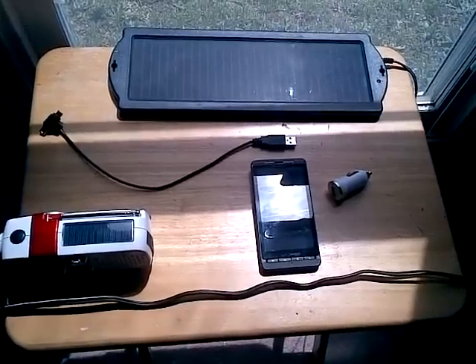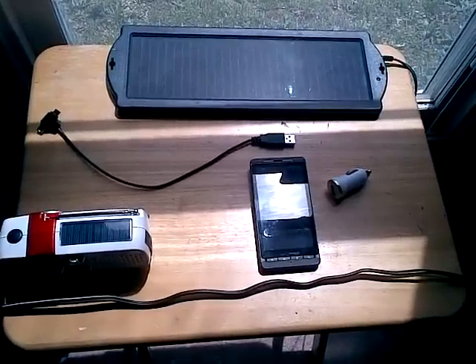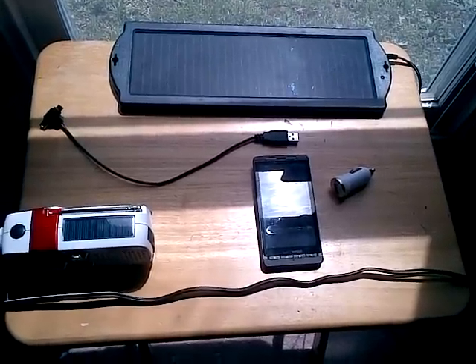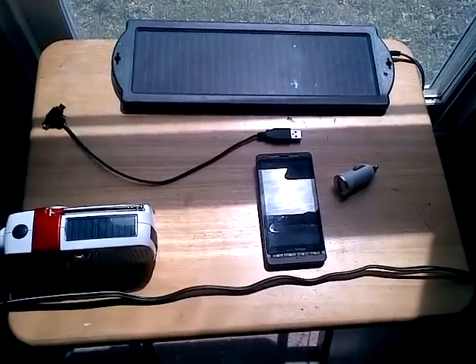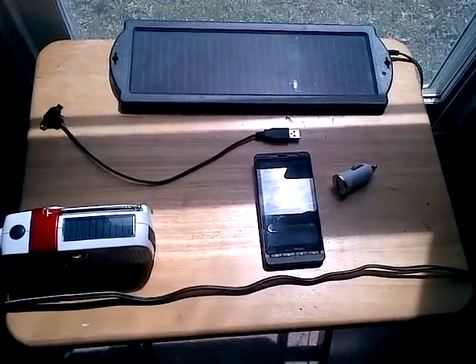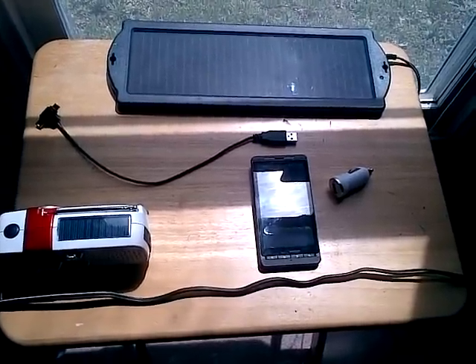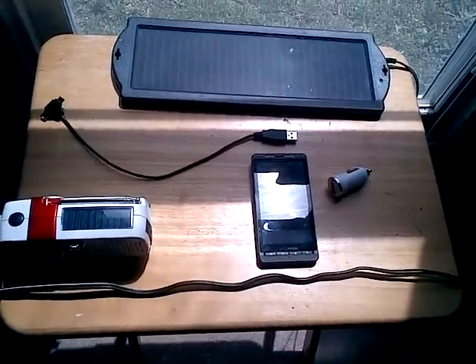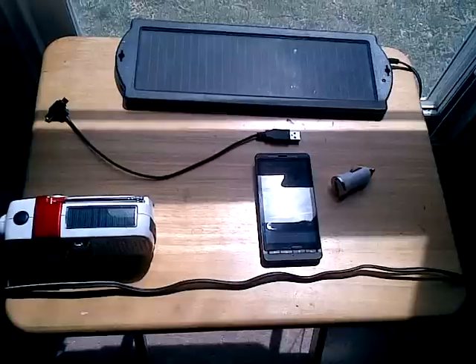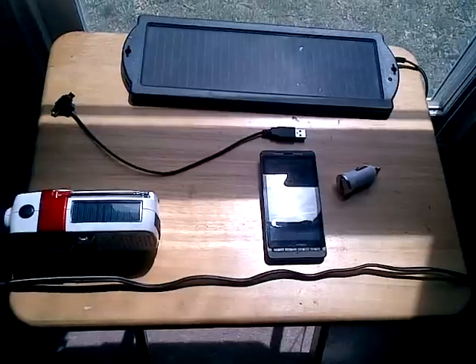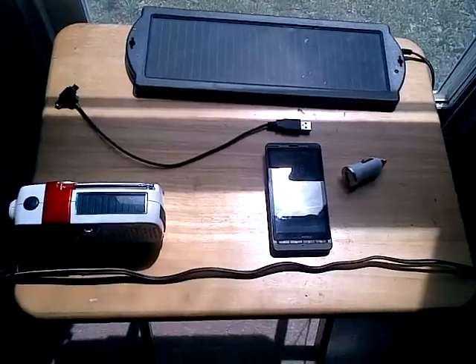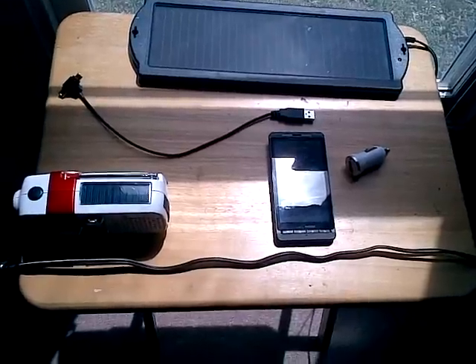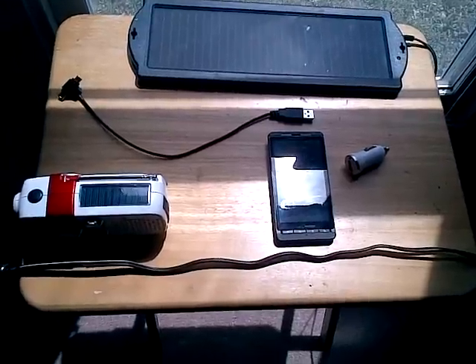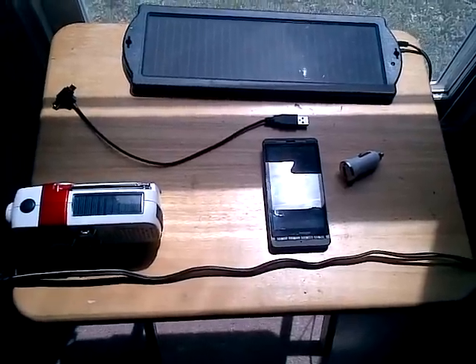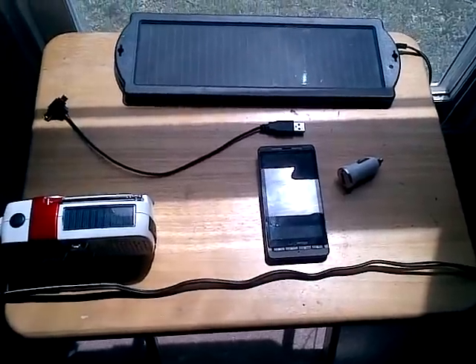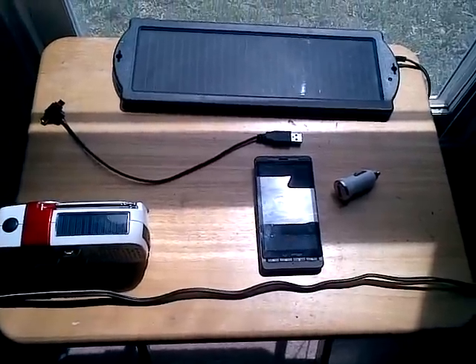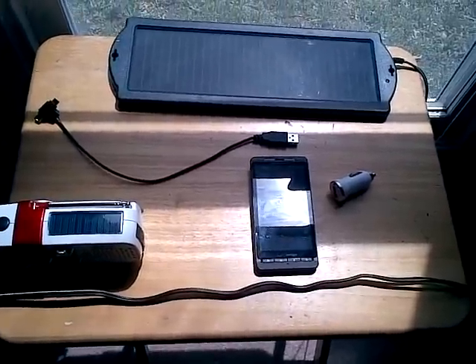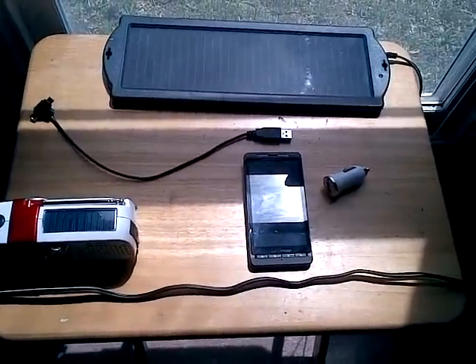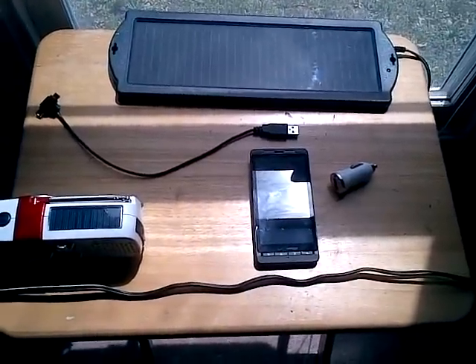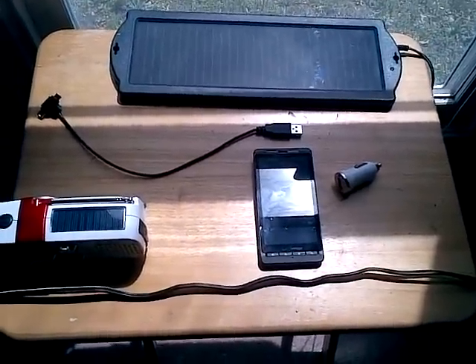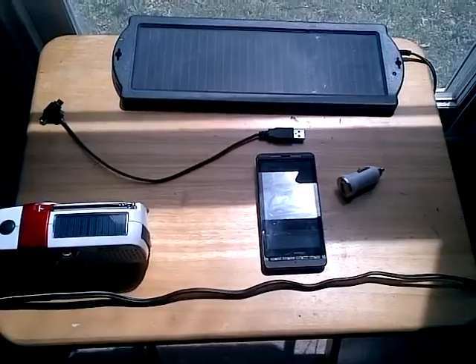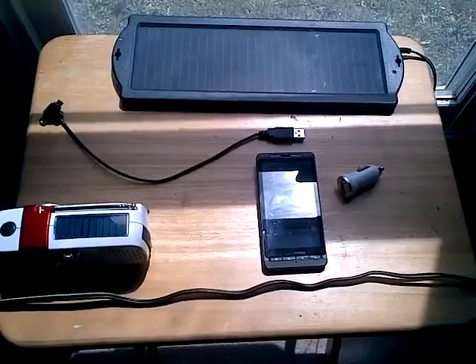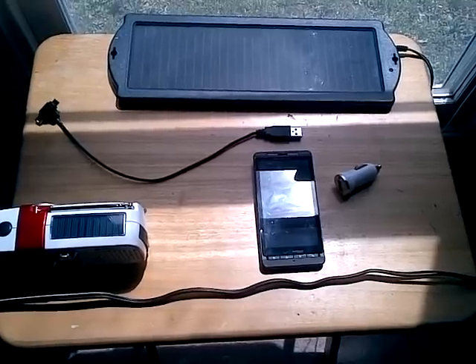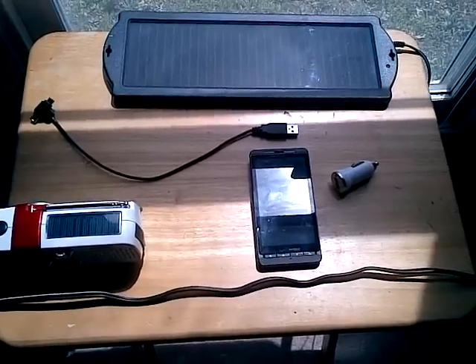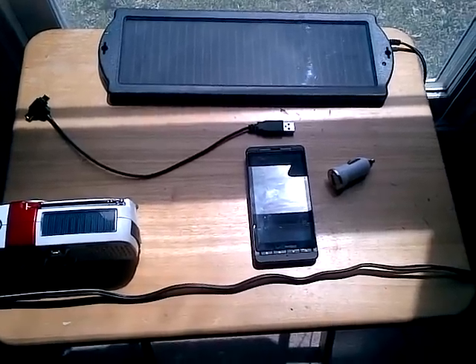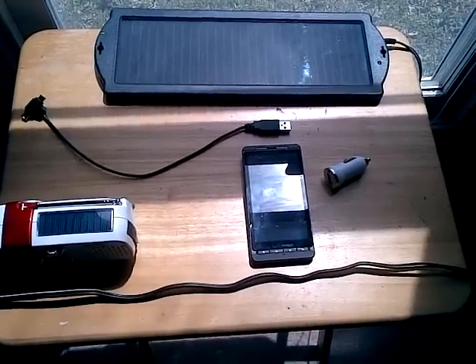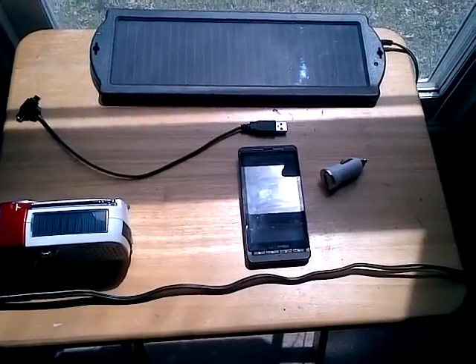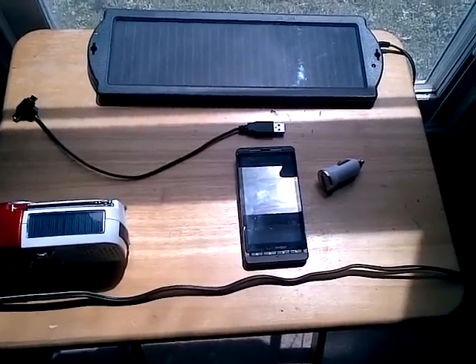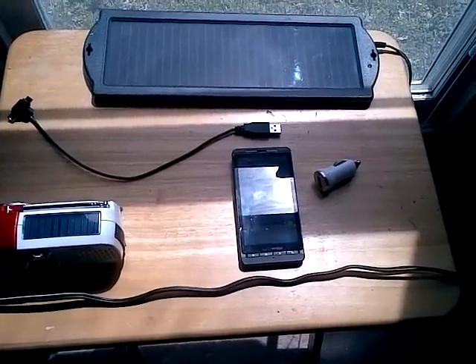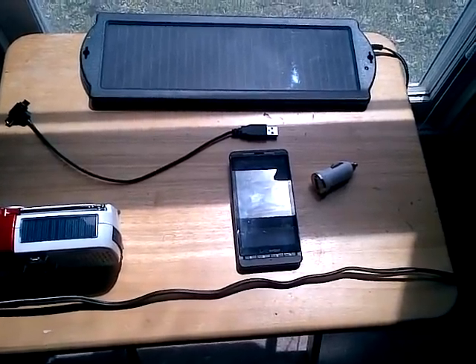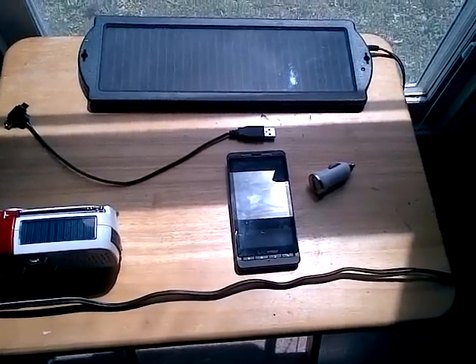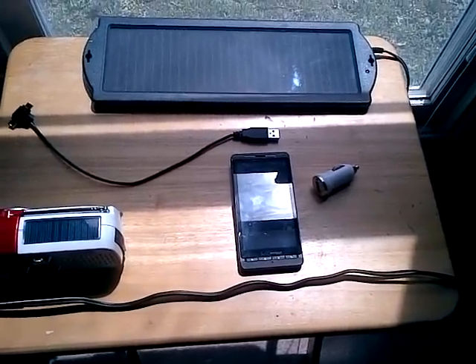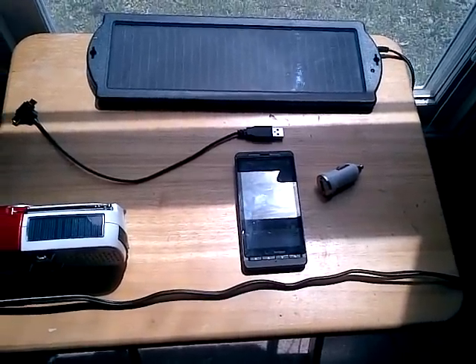Hey YouTube, I wanted to do a video on how to recharge your electronic devices, including camcorders and such, while you're out in the woods or out in nature.